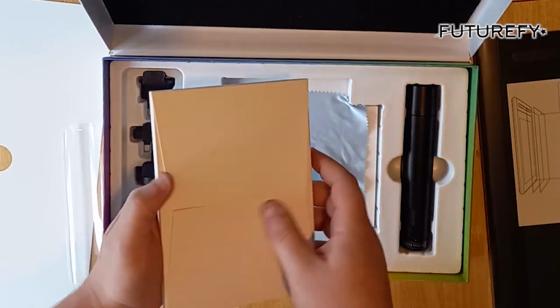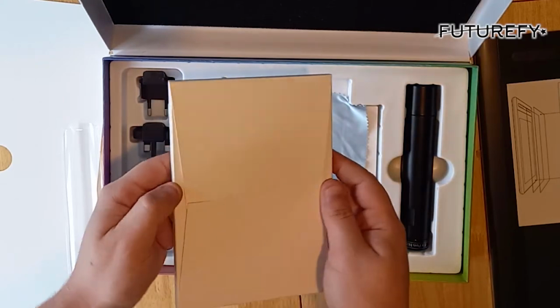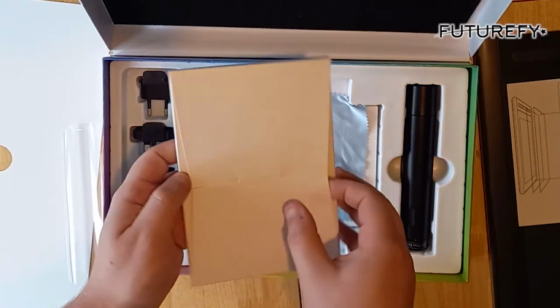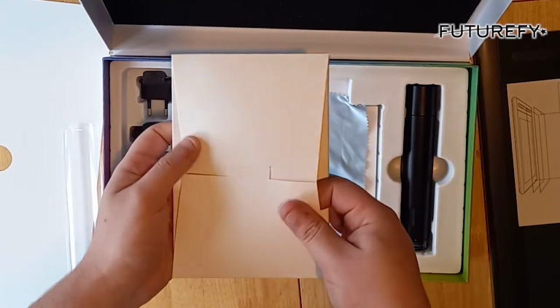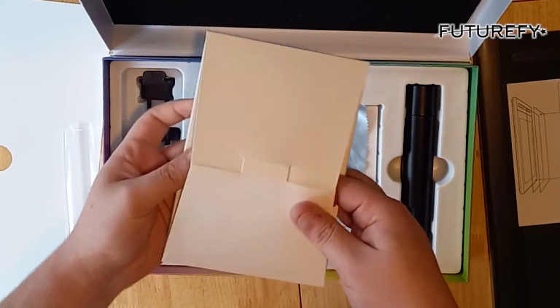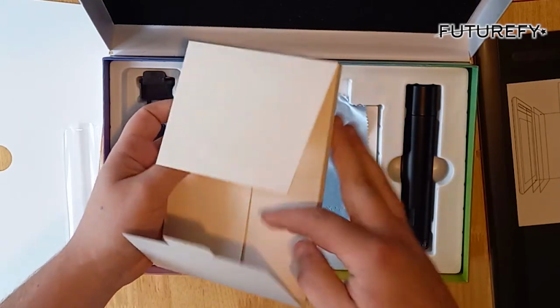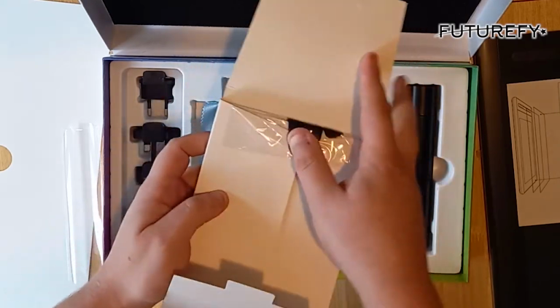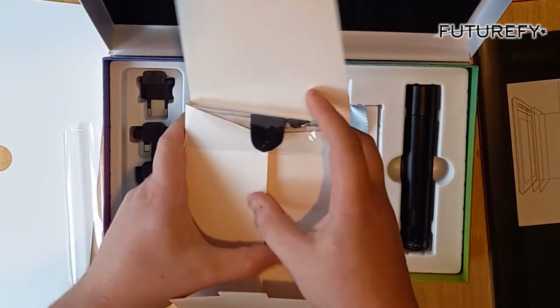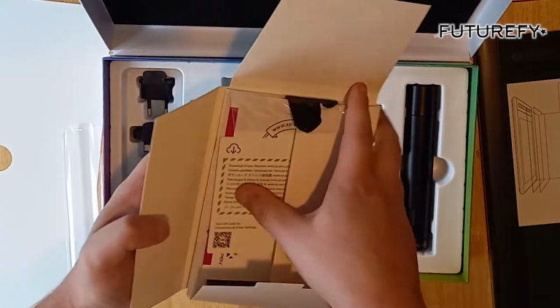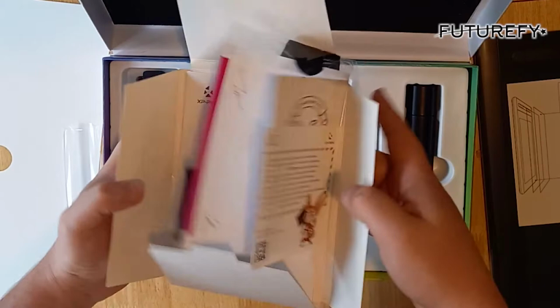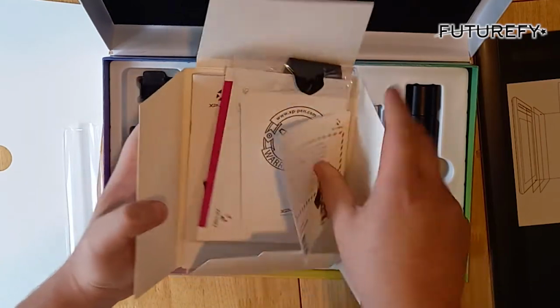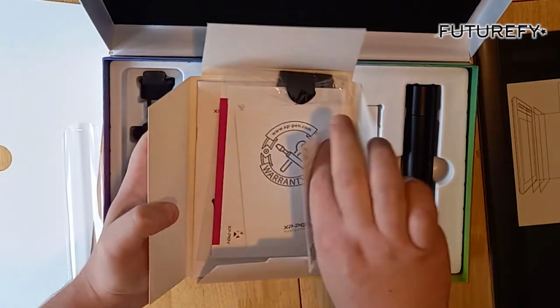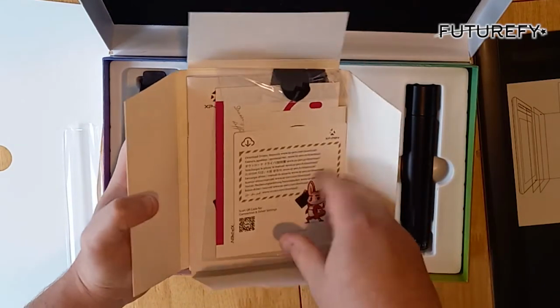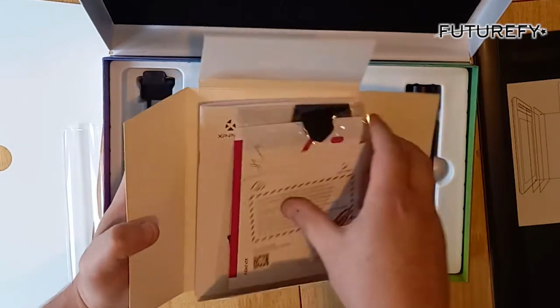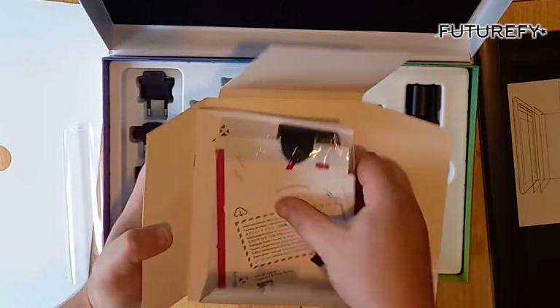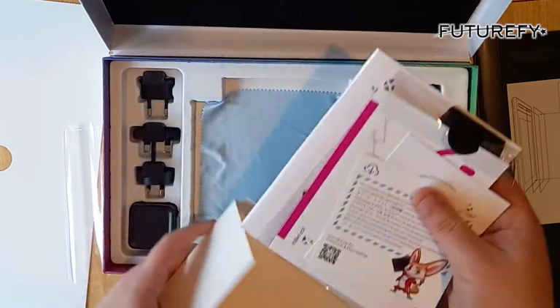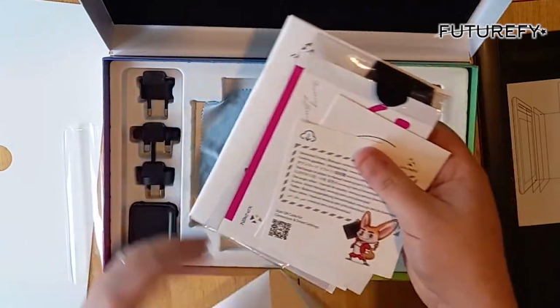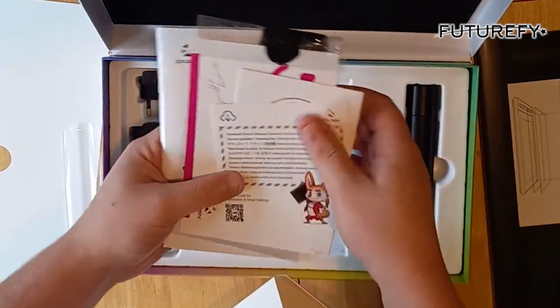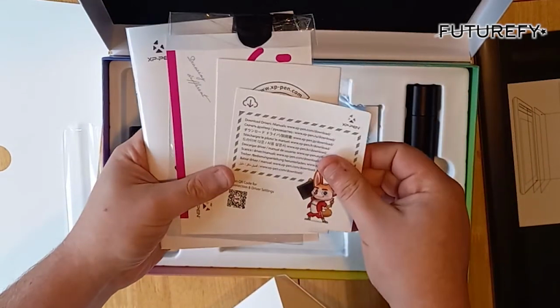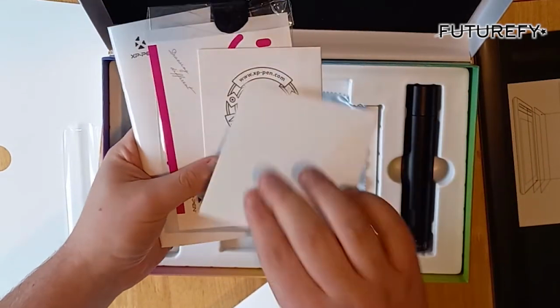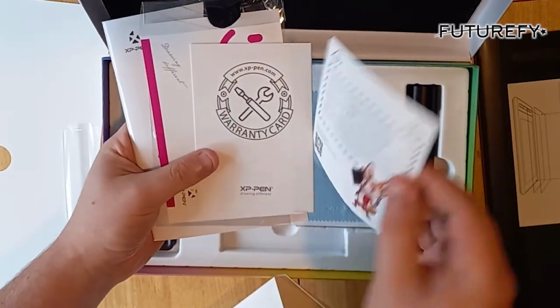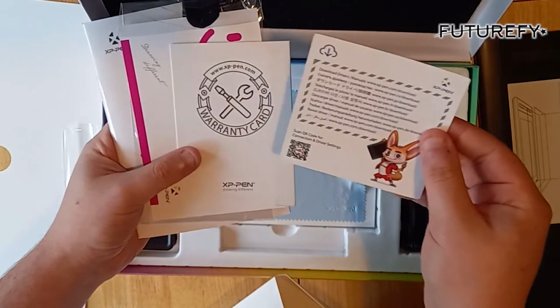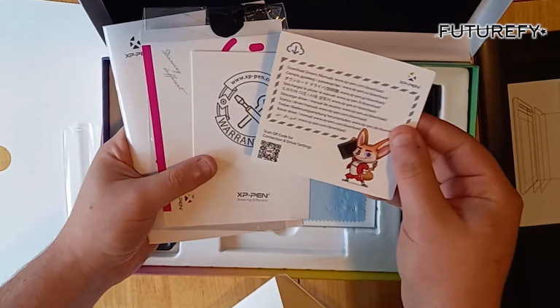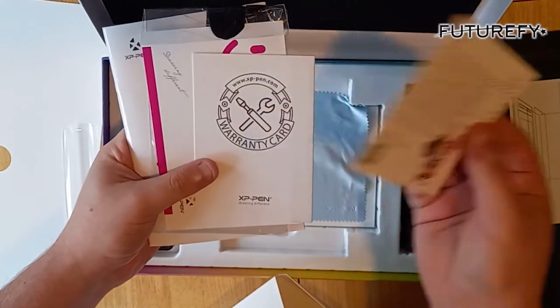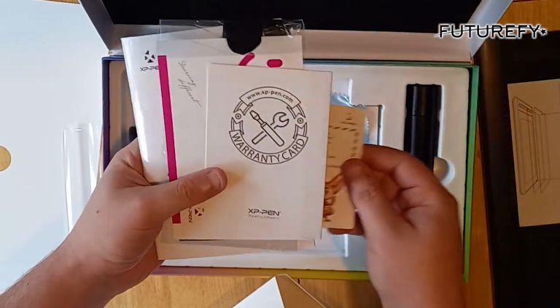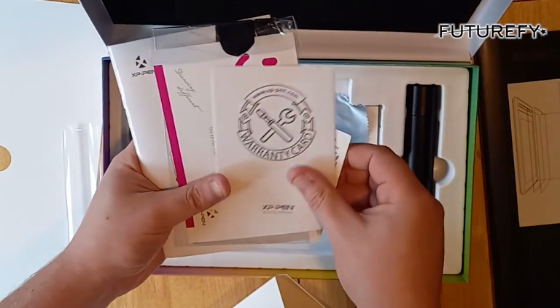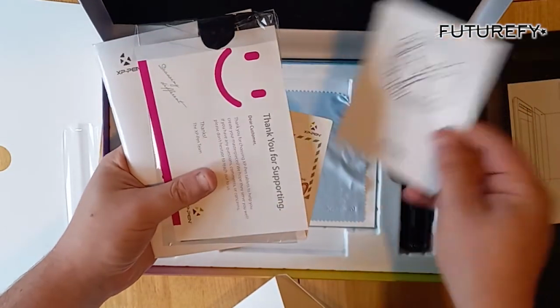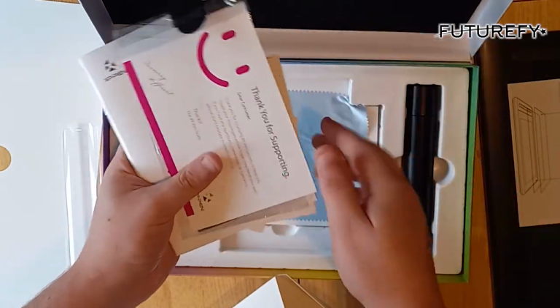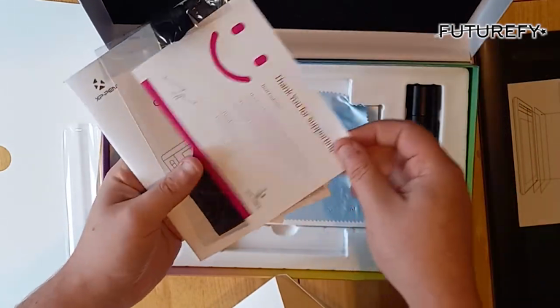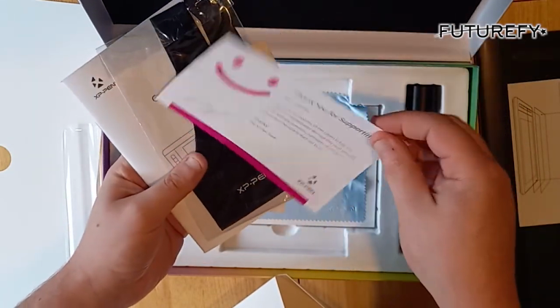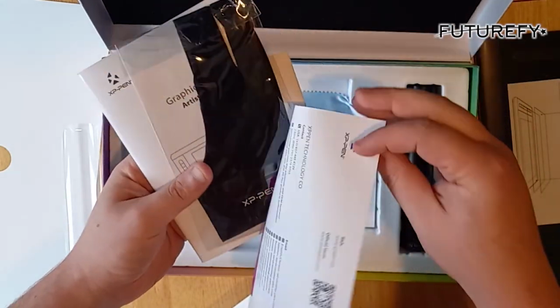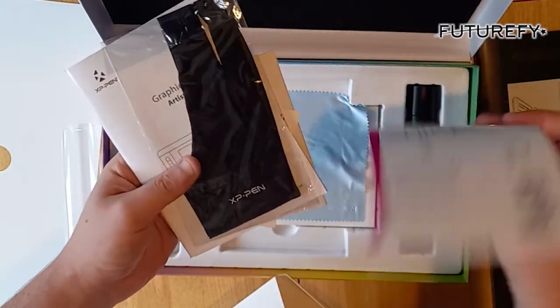User manual I do believe — I imagine I'll be having to have a thorough read of this. Download drivers and manuals. Warranty card — thank you for your support.